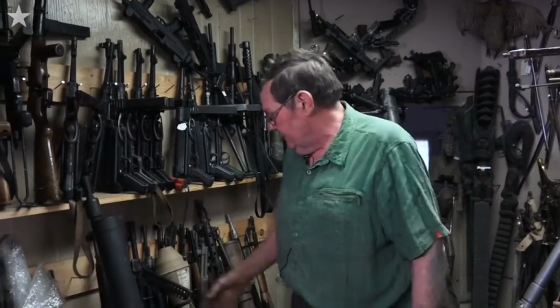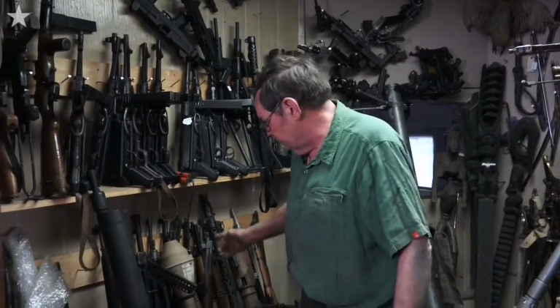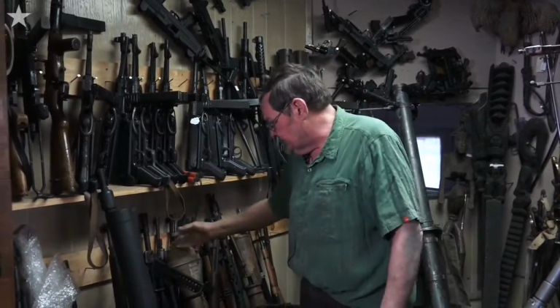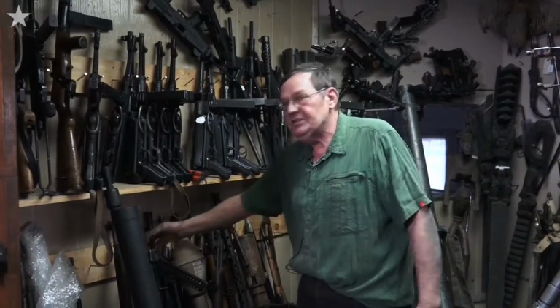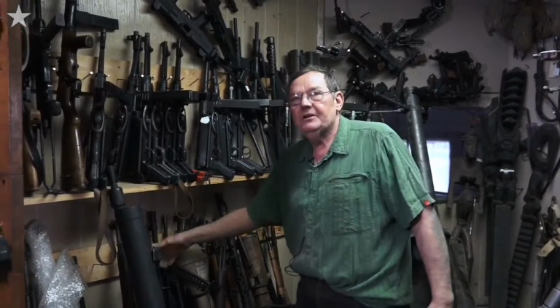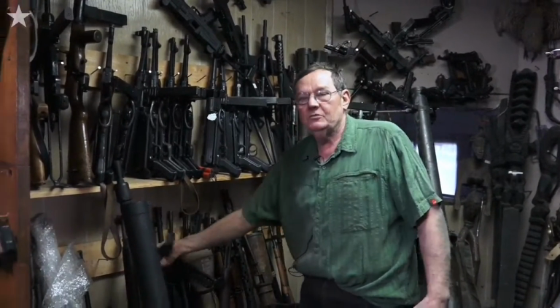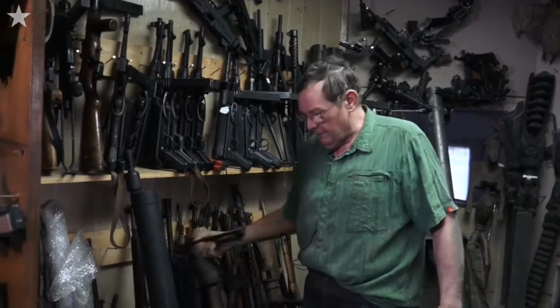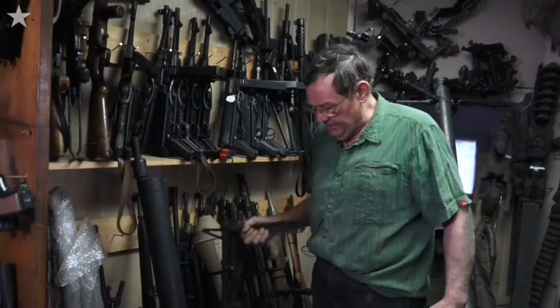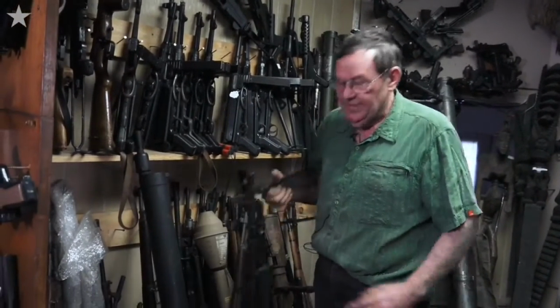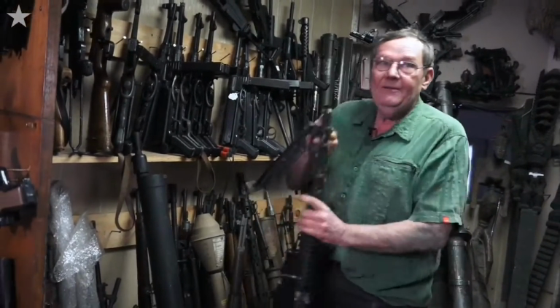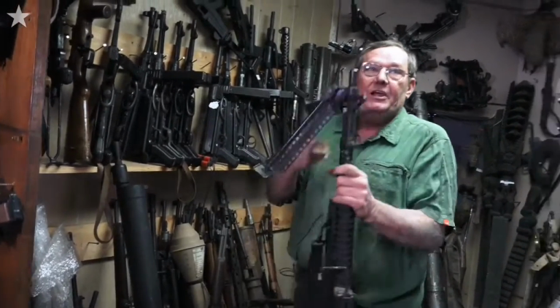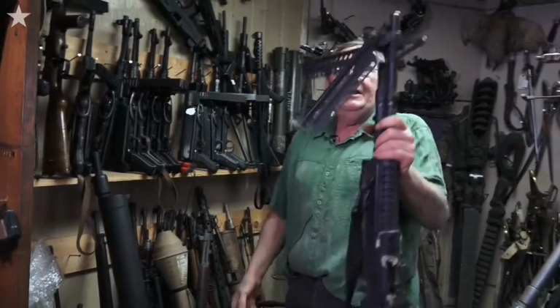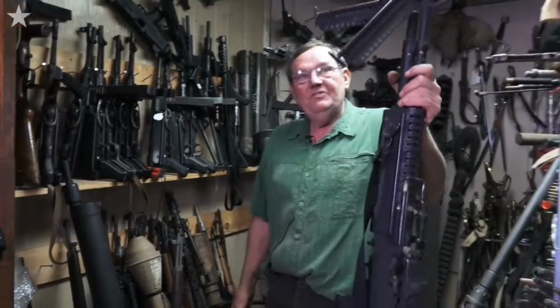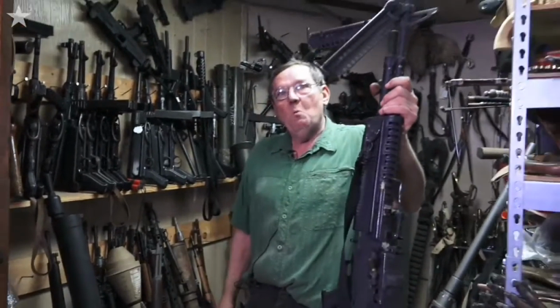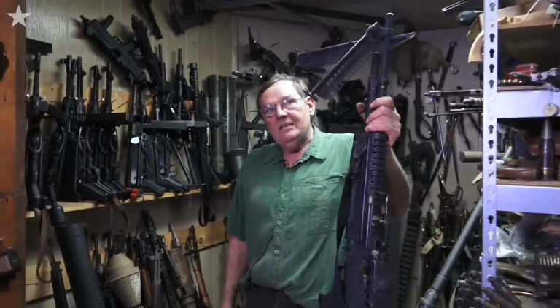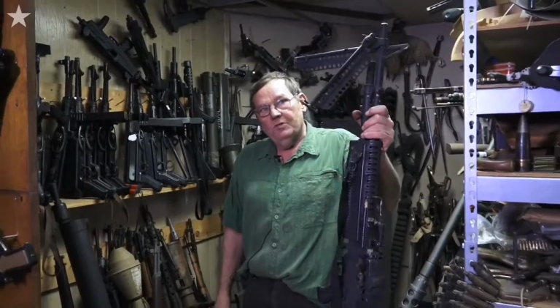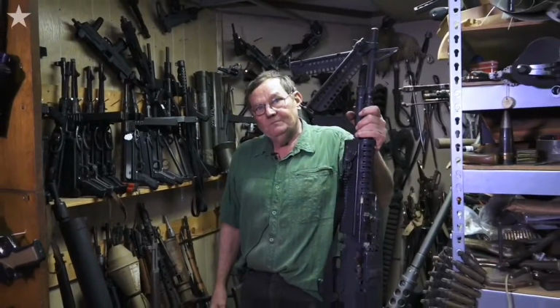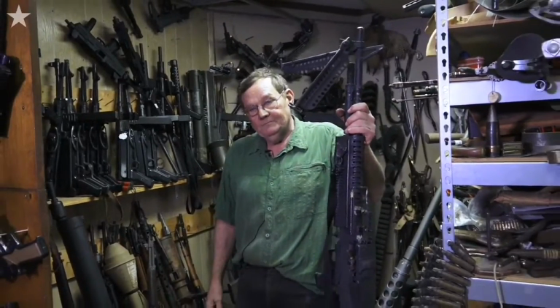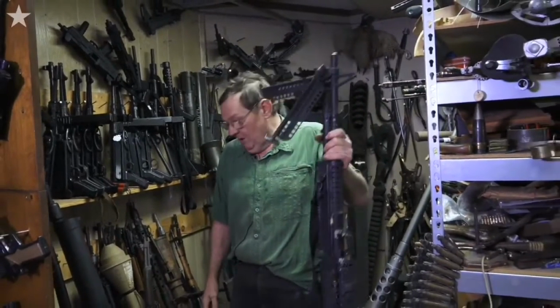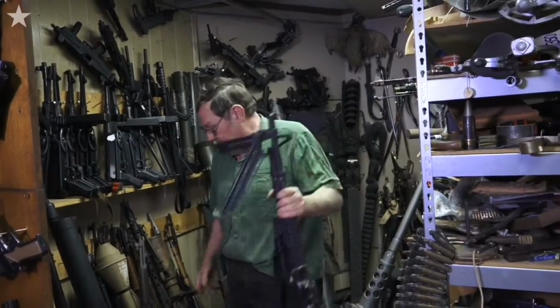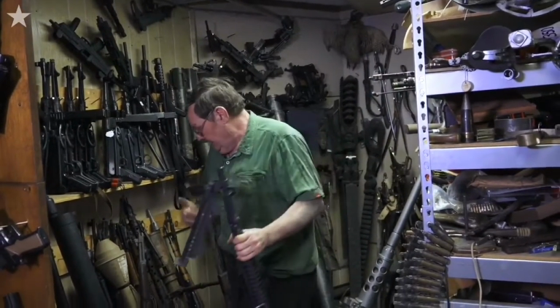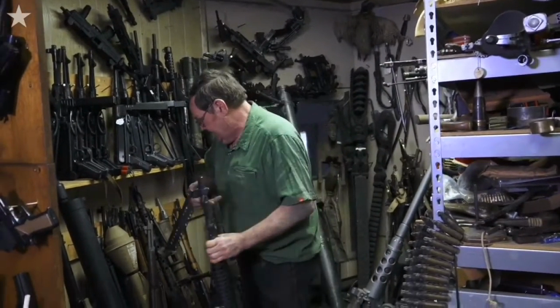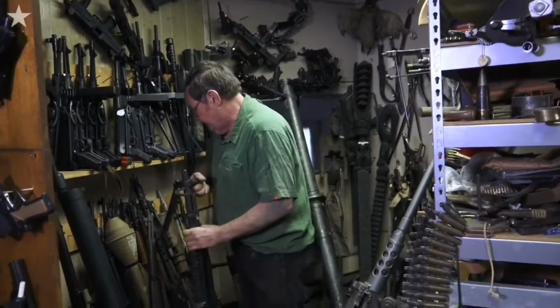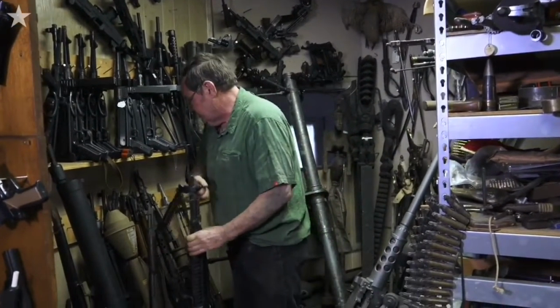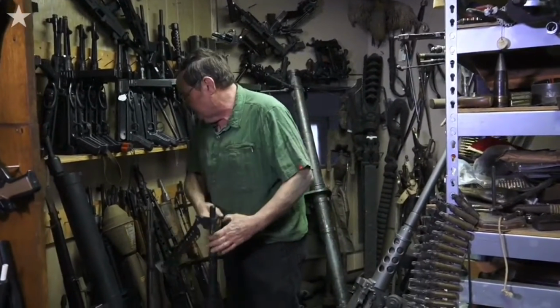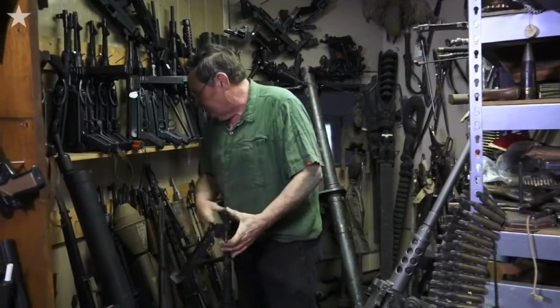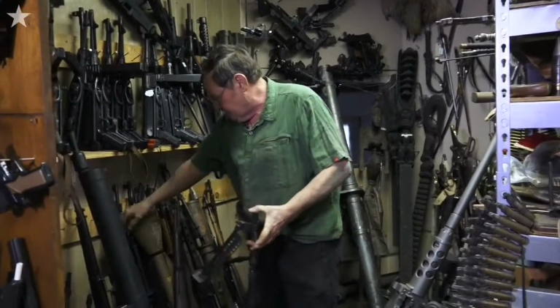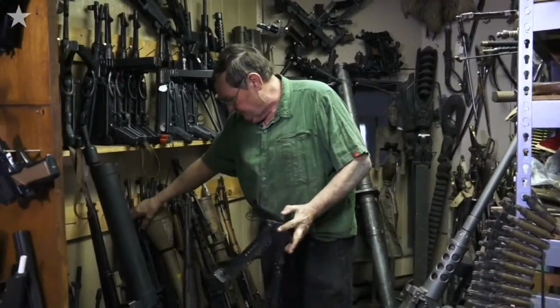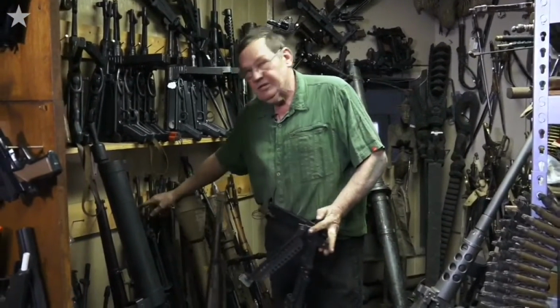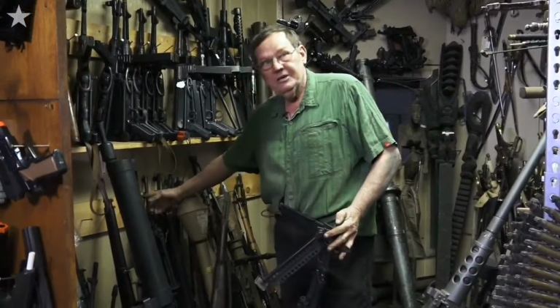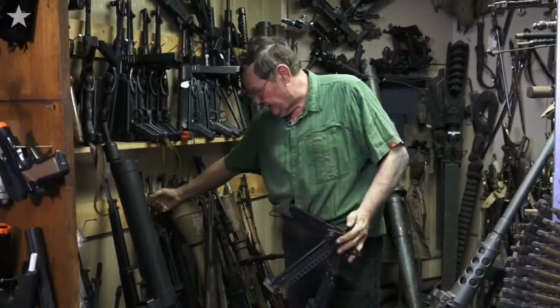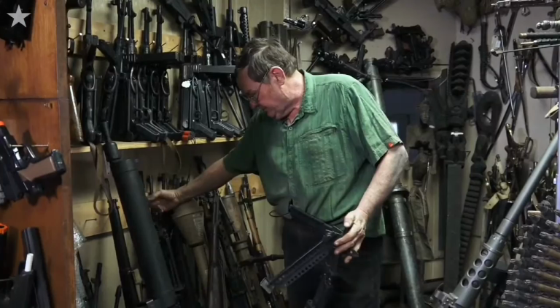This is an M60 here. This is what our boys have to carry. That thing weighs more than my wife. This is a Bren gun — a Bren machine gun. That's British.